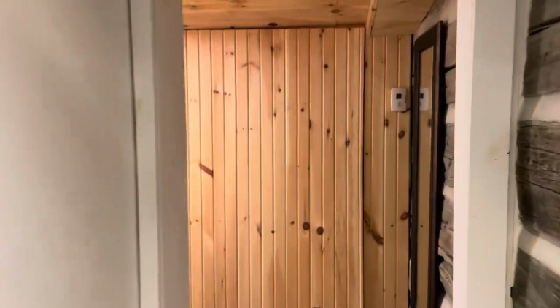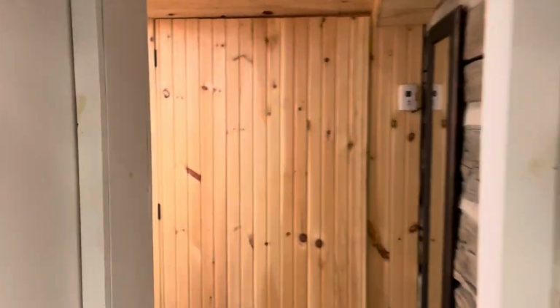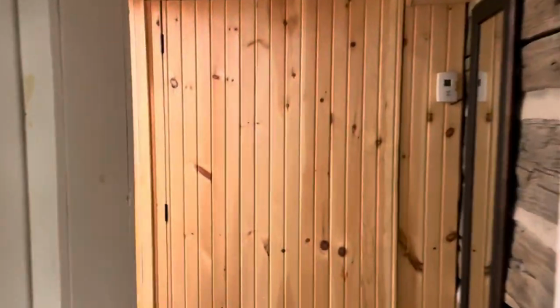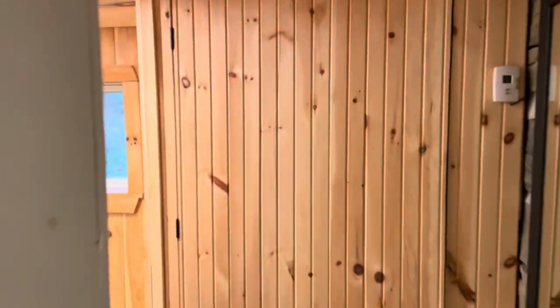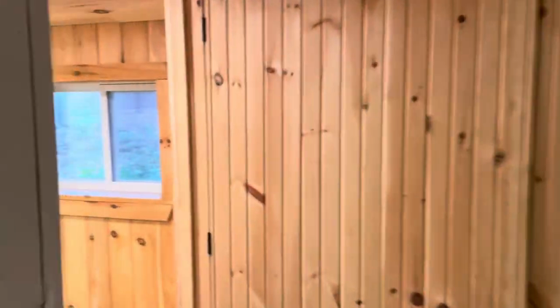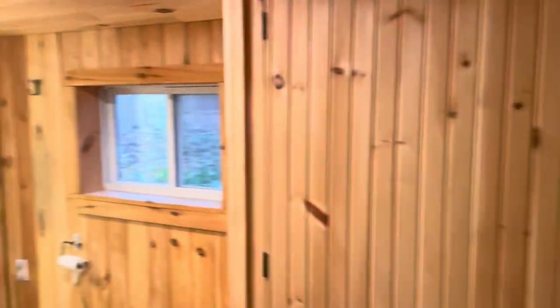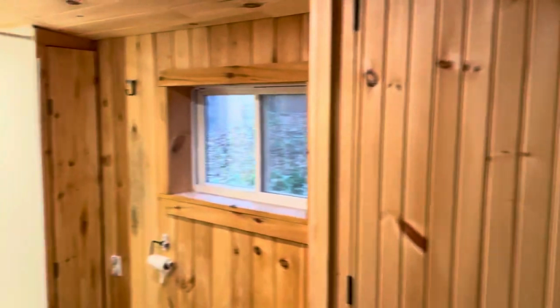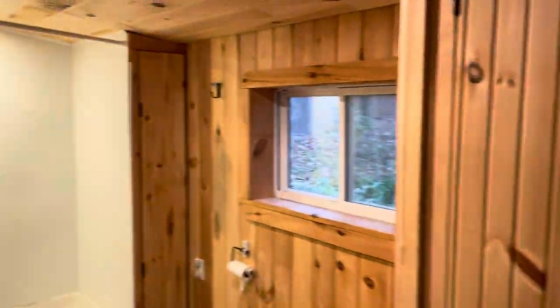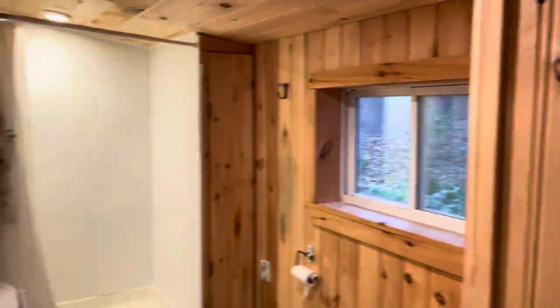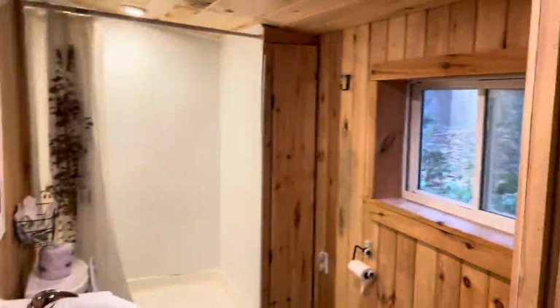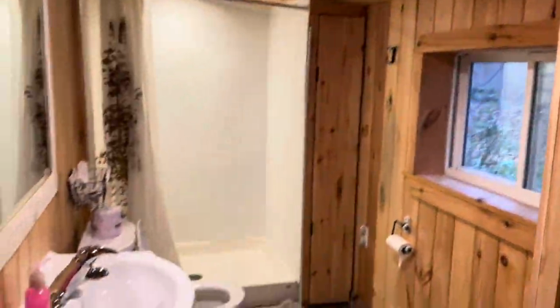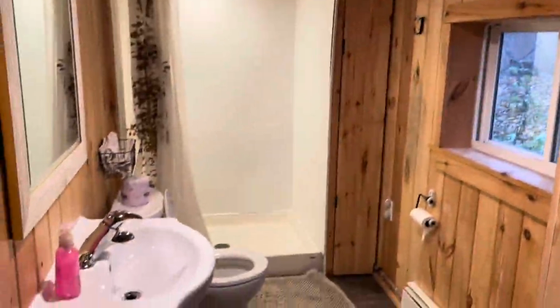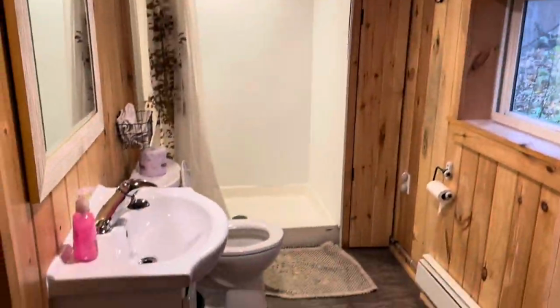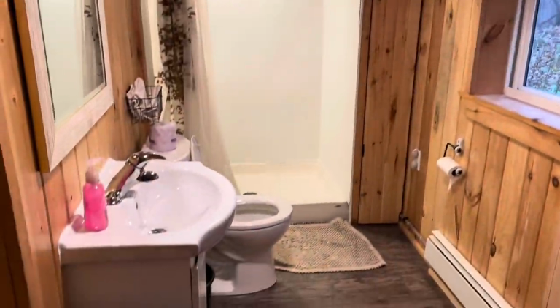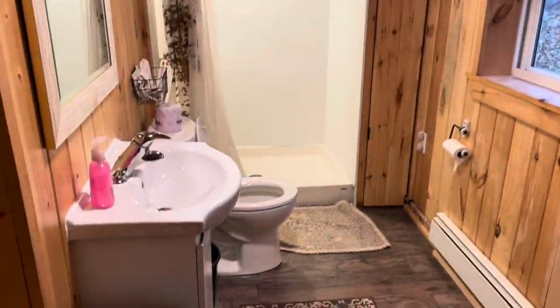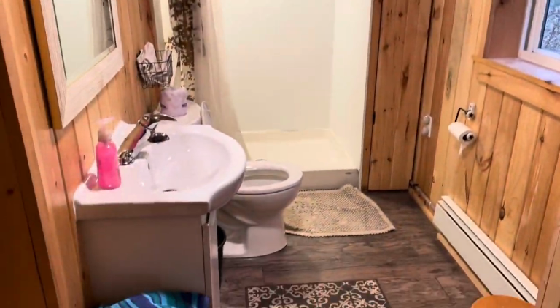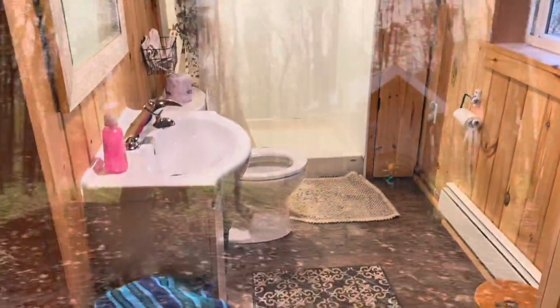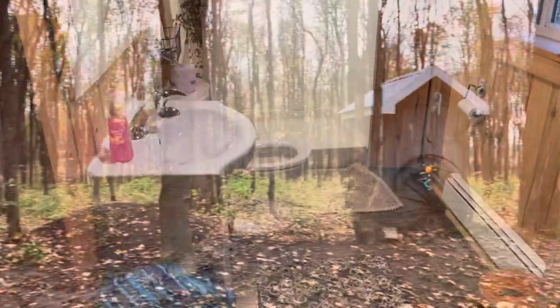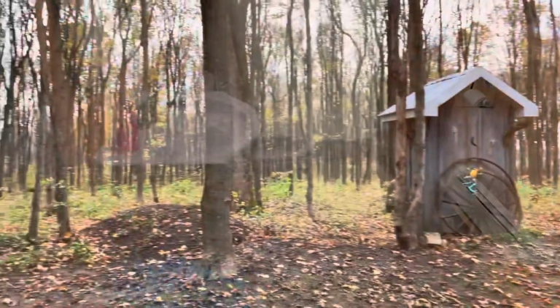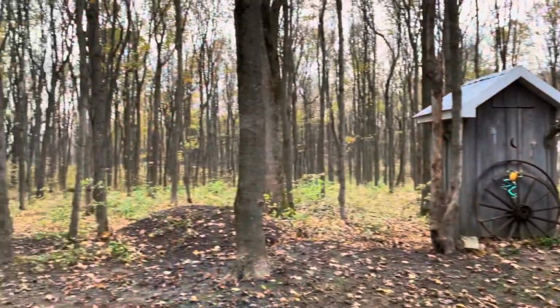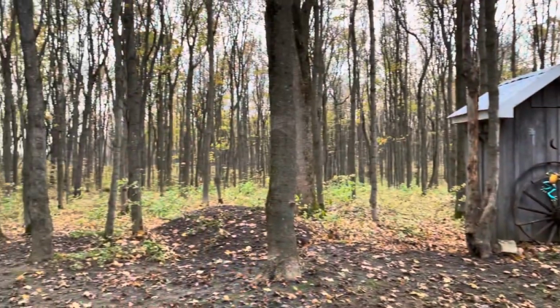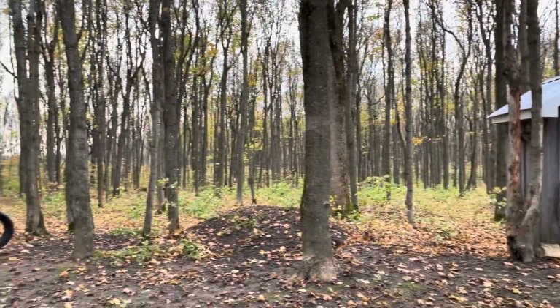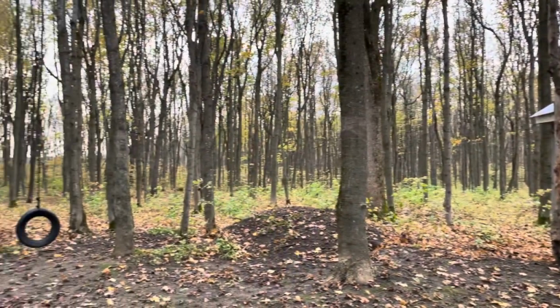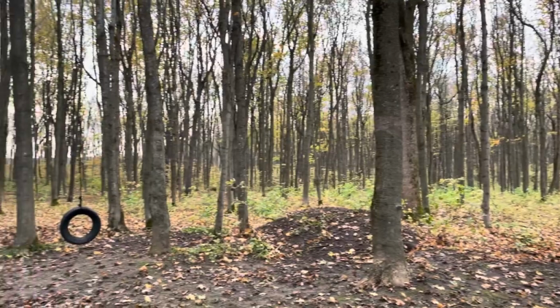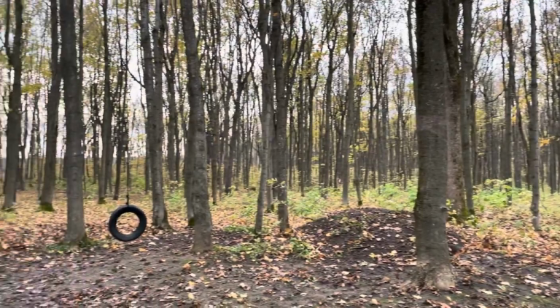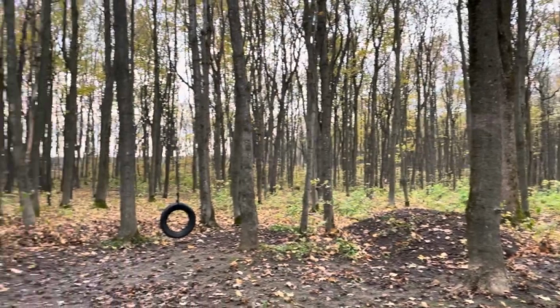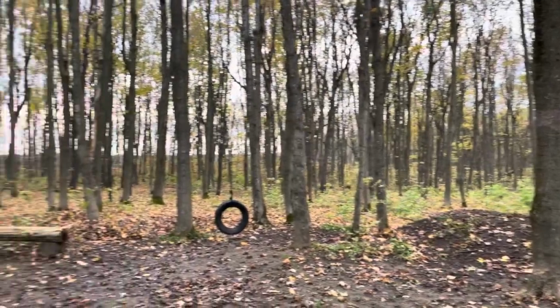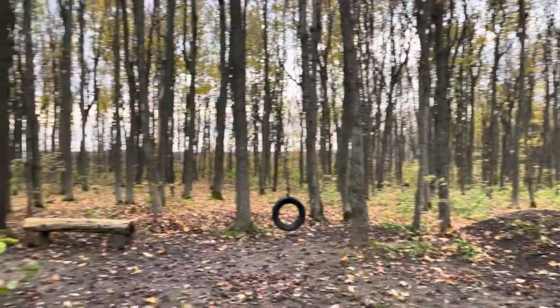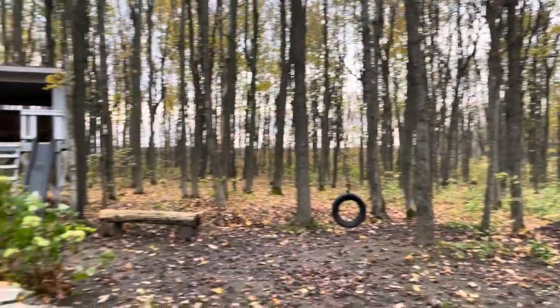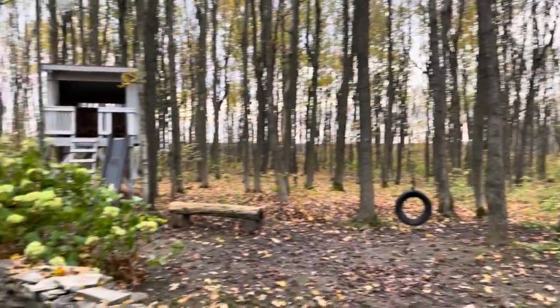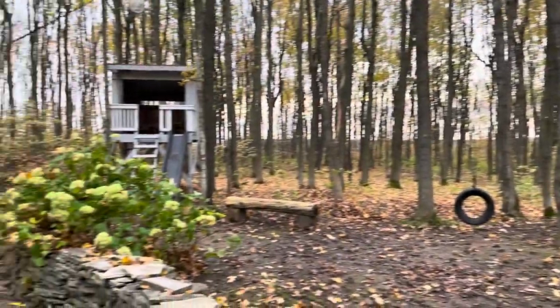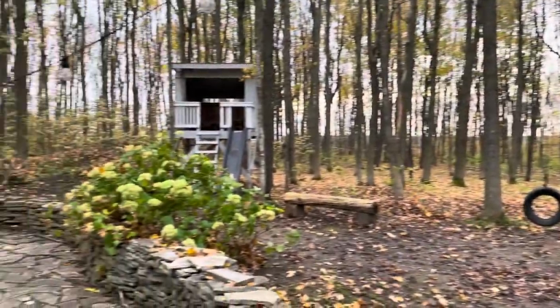There's a large shared bathroom on the main floor as well. This cabin is perfect if you're traveling with little ones — there's a tire swing and a really fun treehouse.